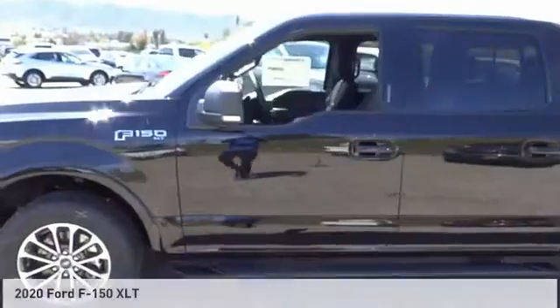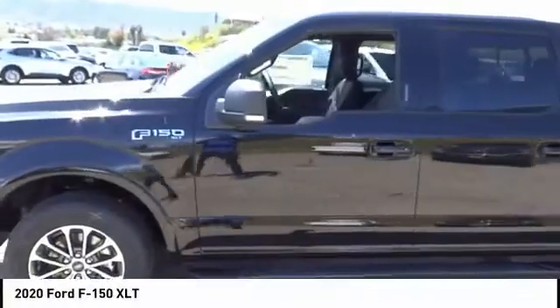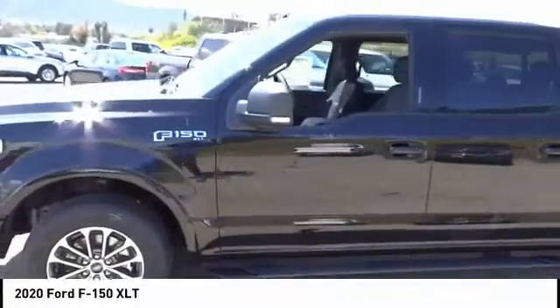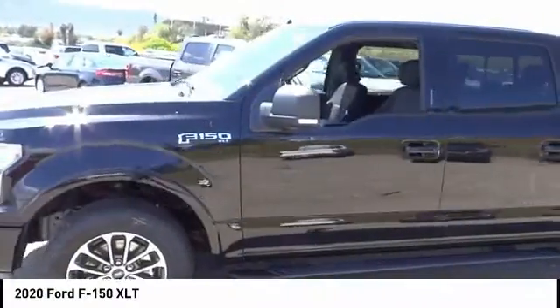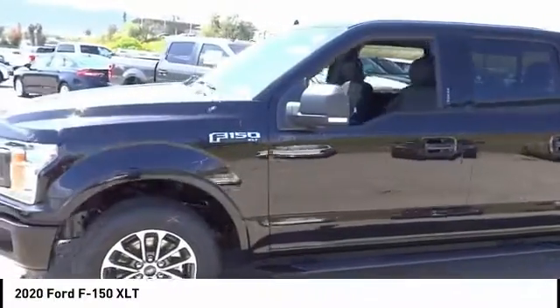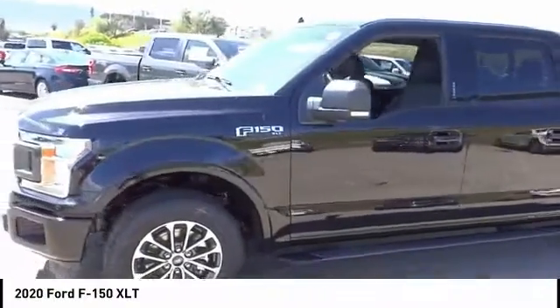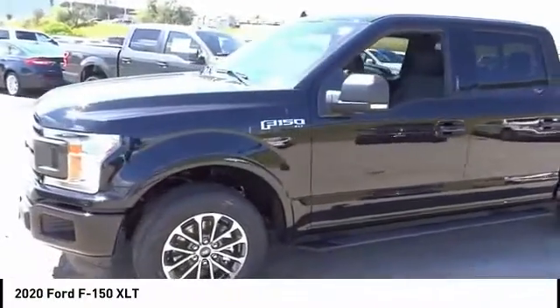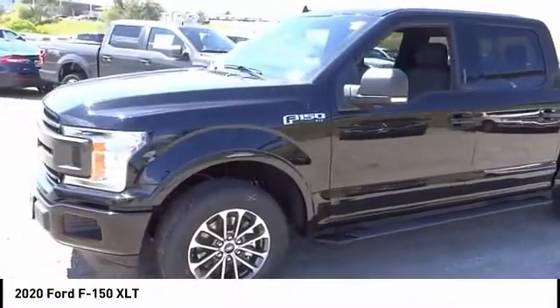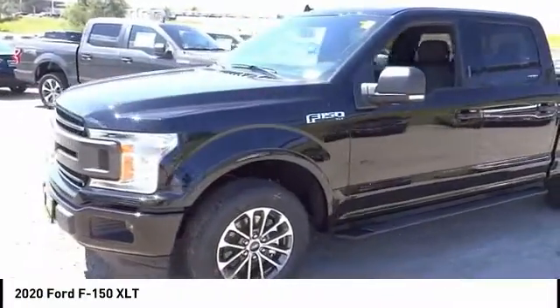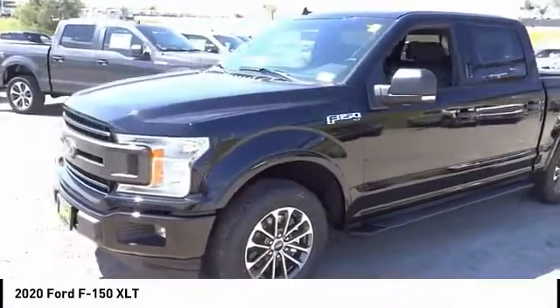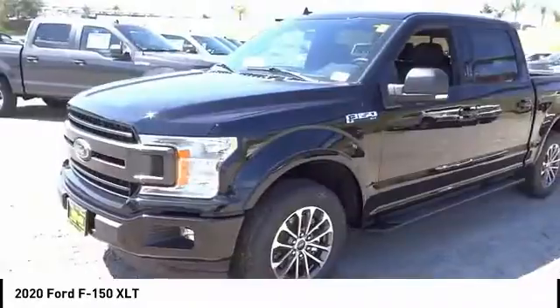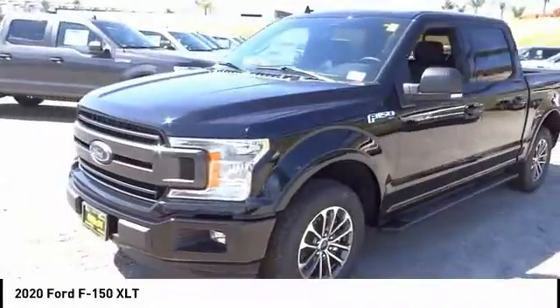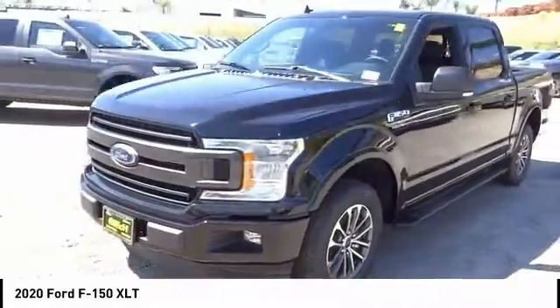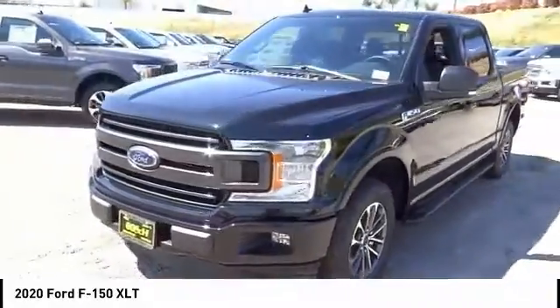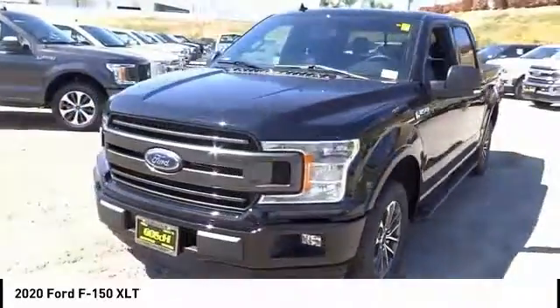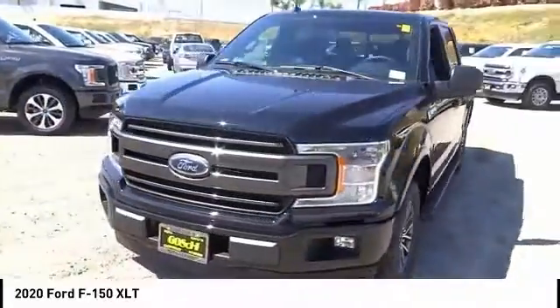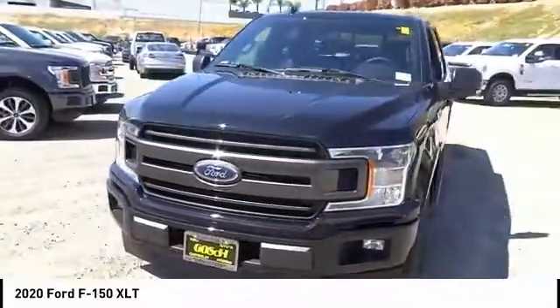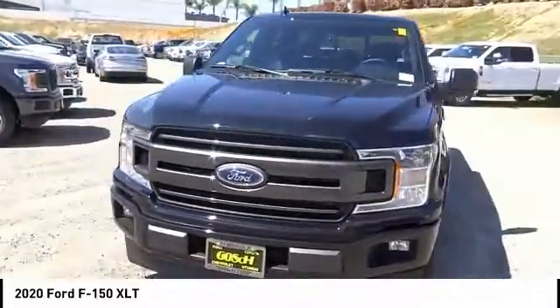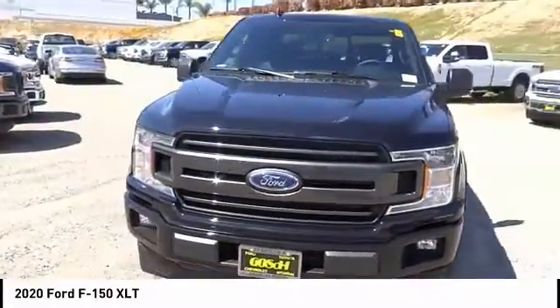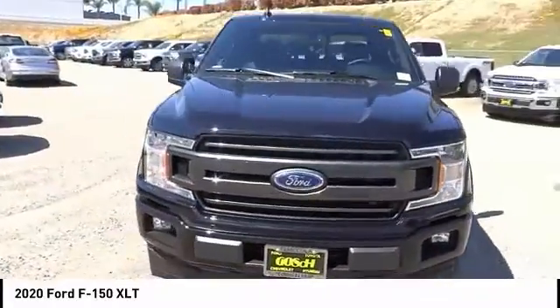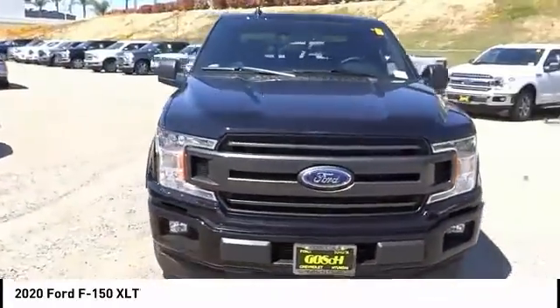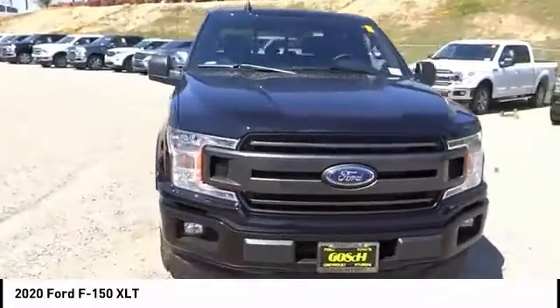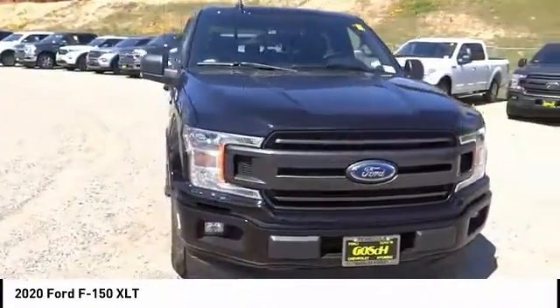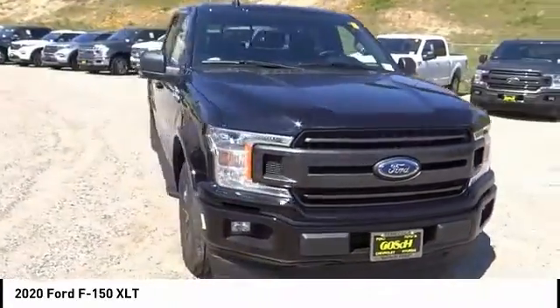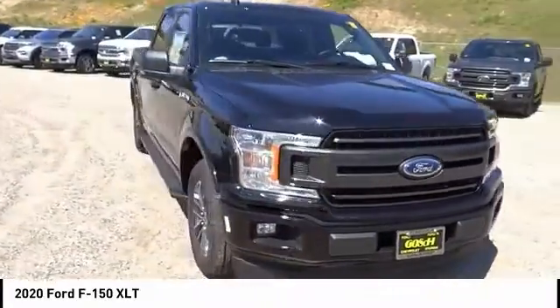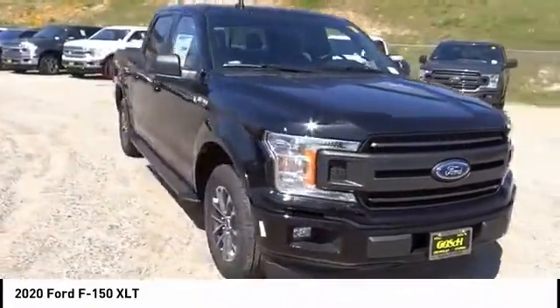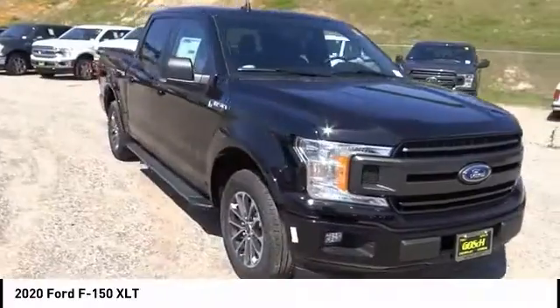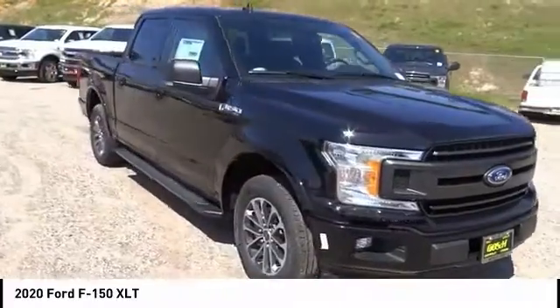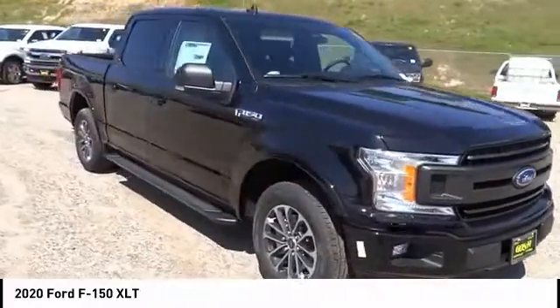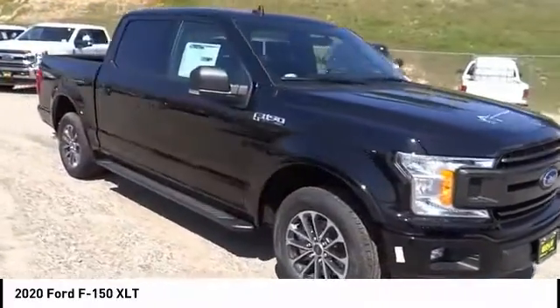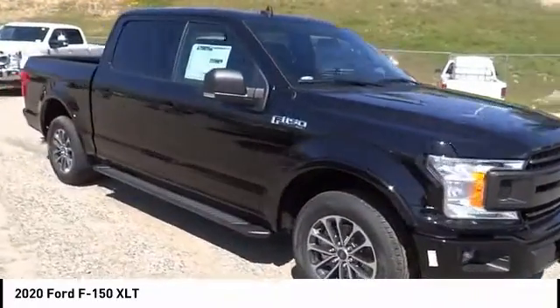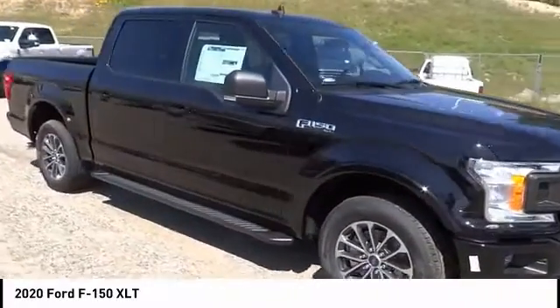You are going to love the 2020 F-150. A Ford F-150 knows how to handle any situation. It's built to follow orders. No whining.